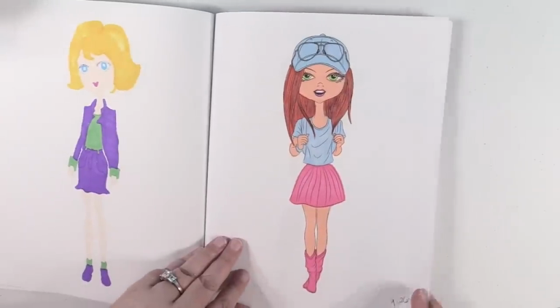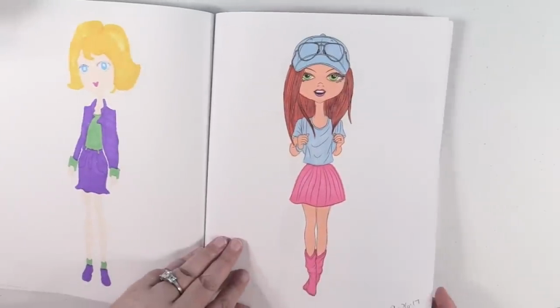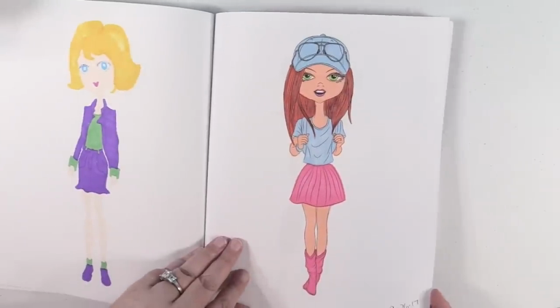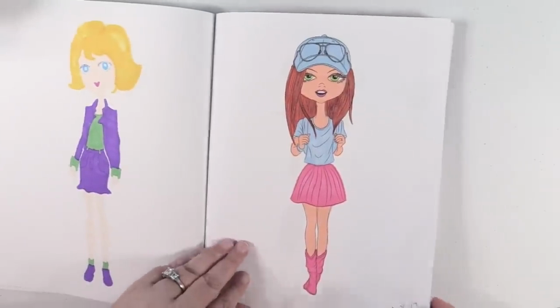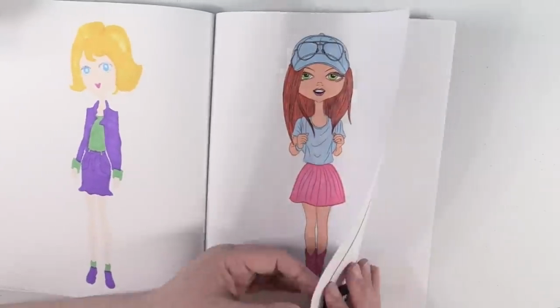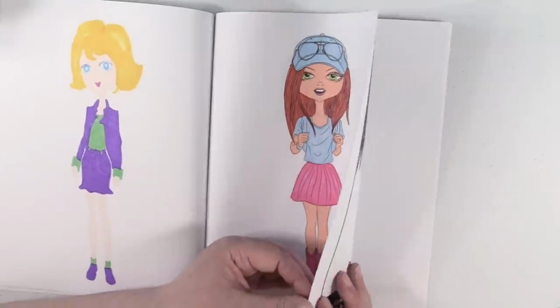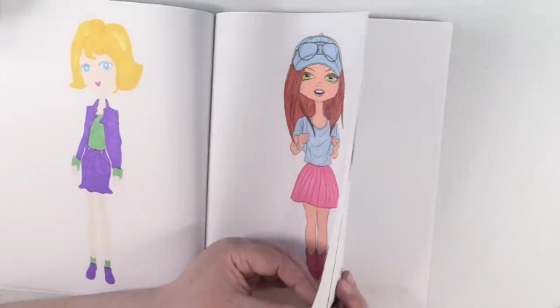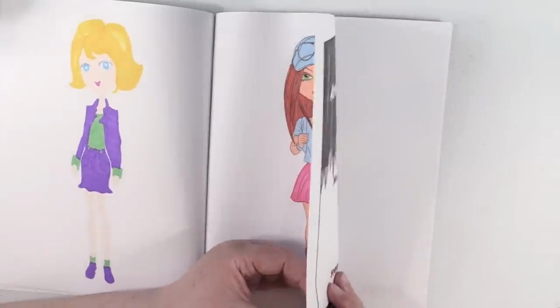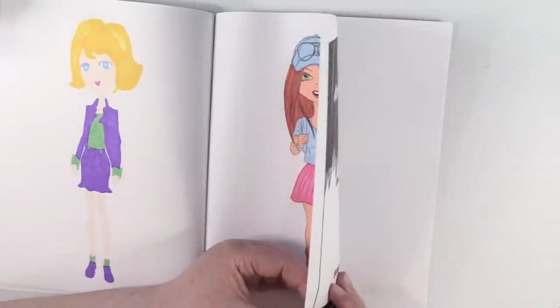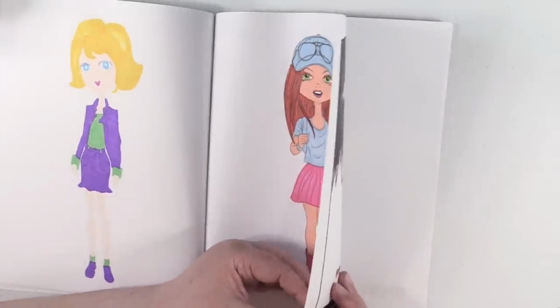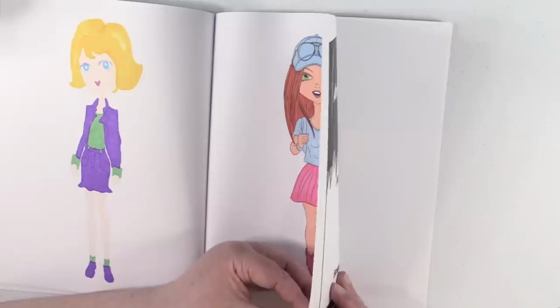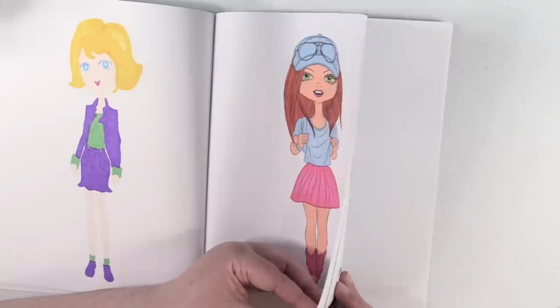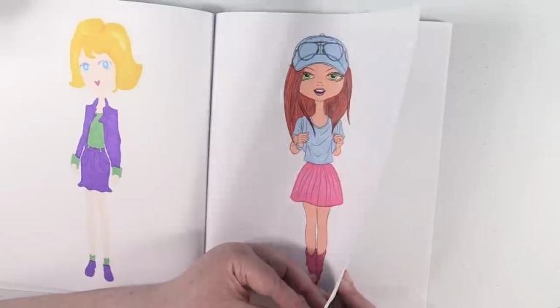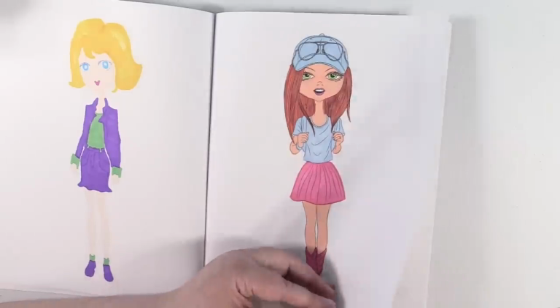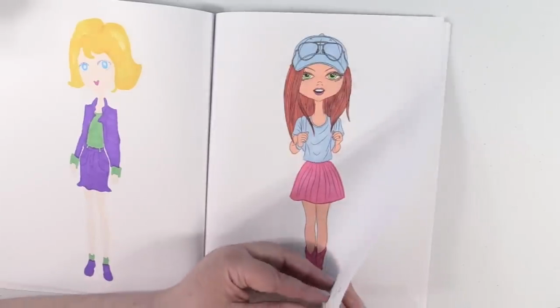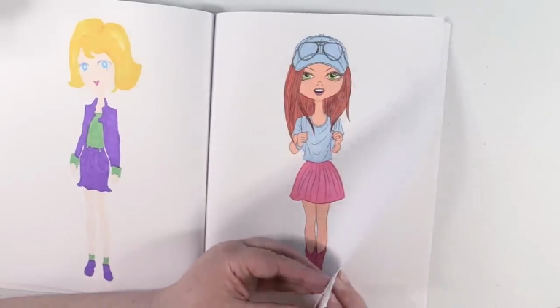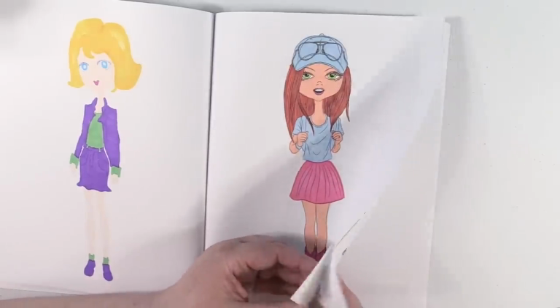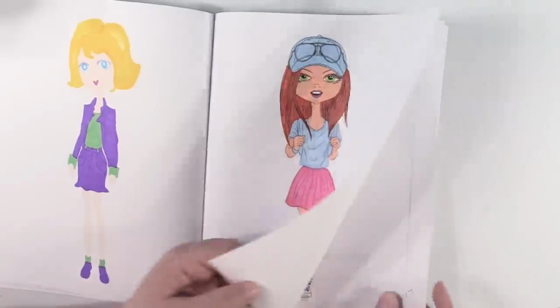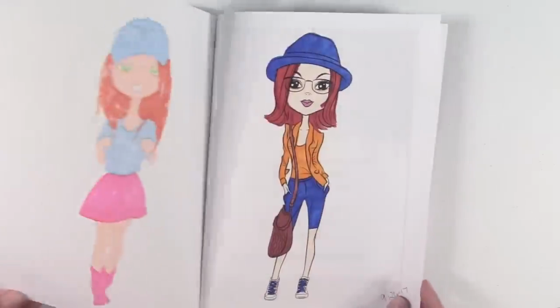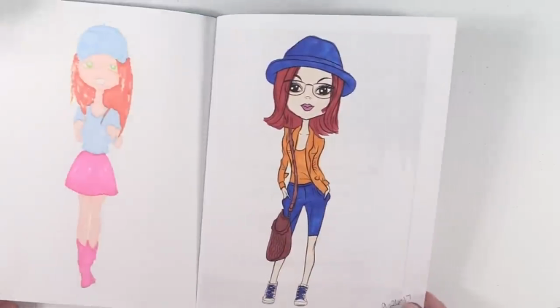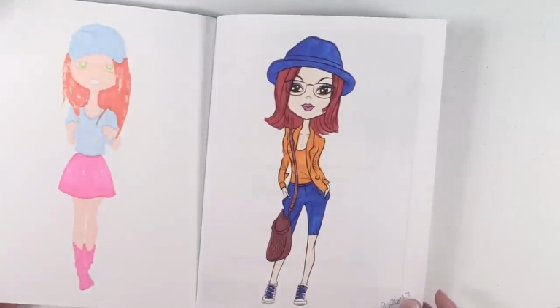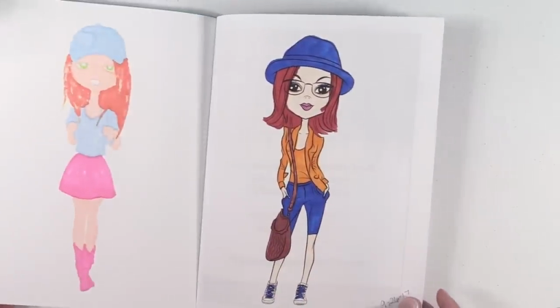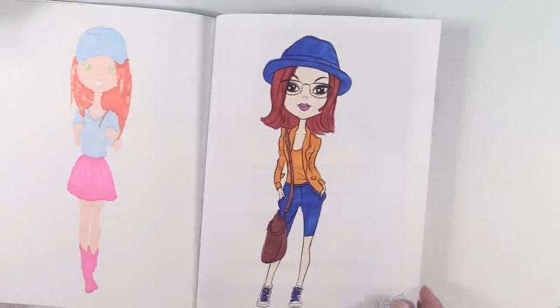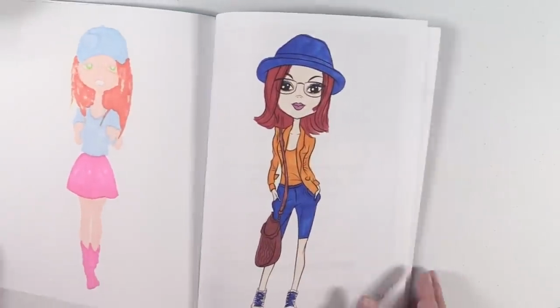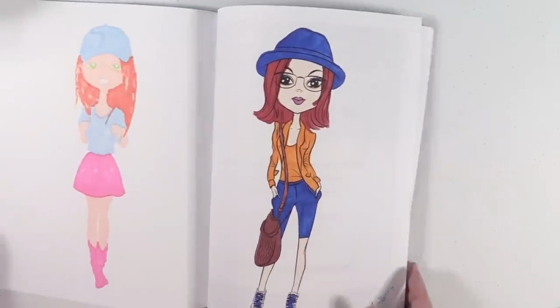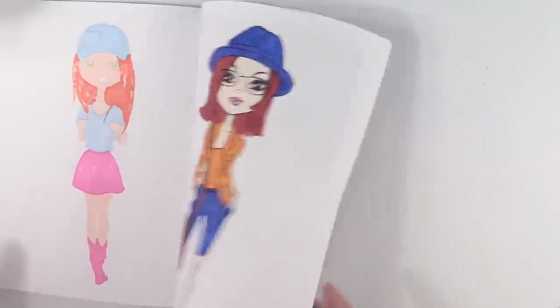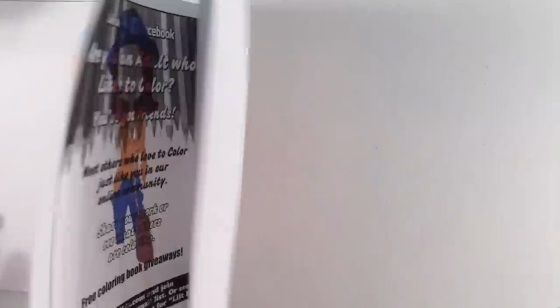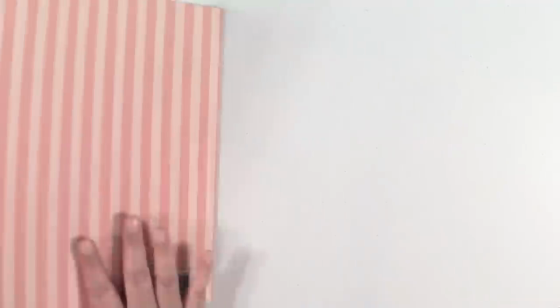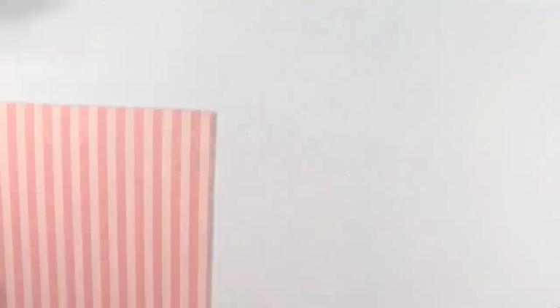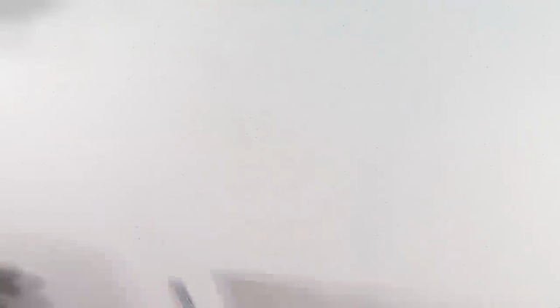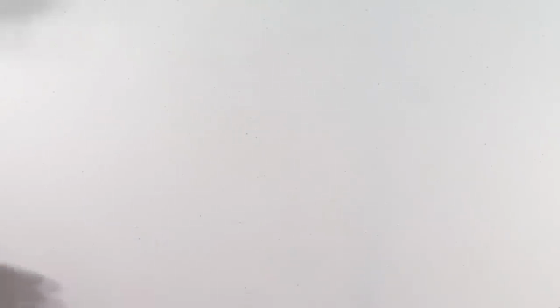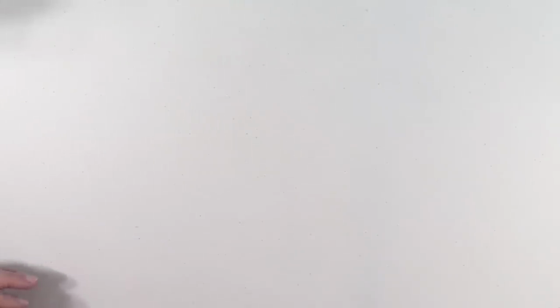So this is my first ever completed coloring book and I'm really proud of myself for completing one. That was that book.